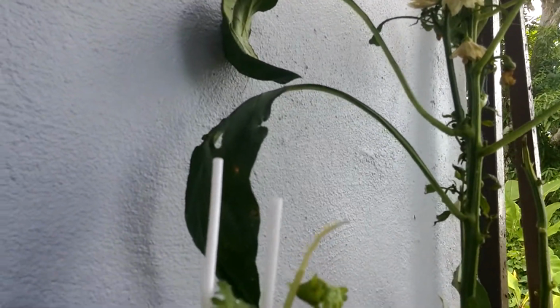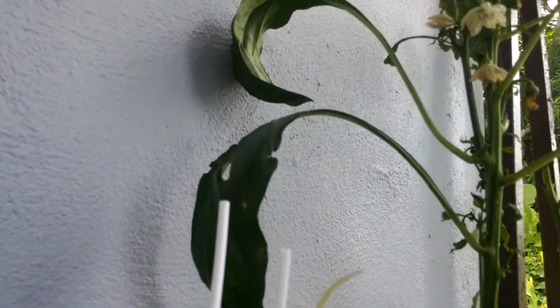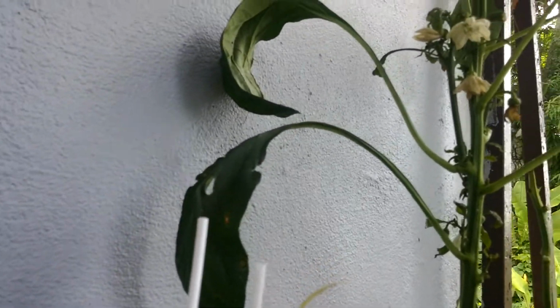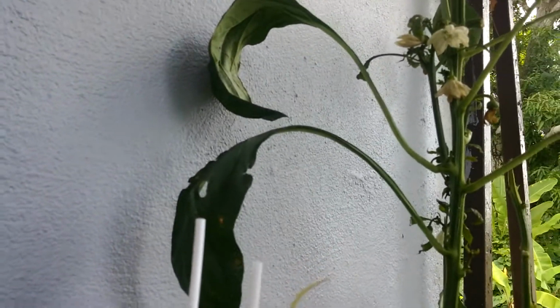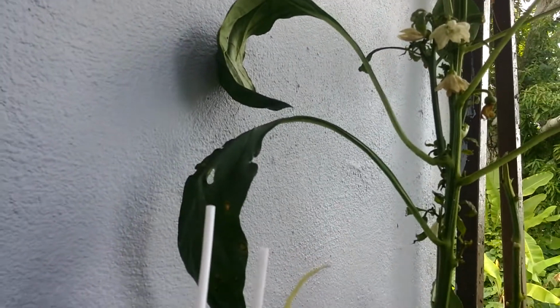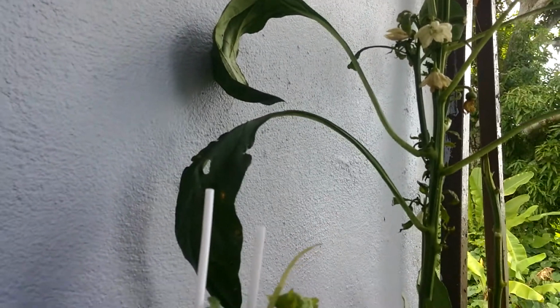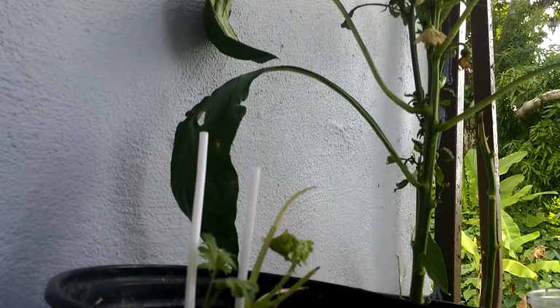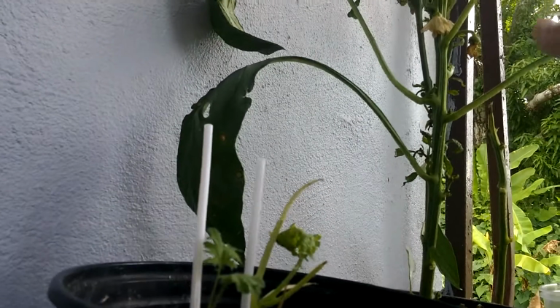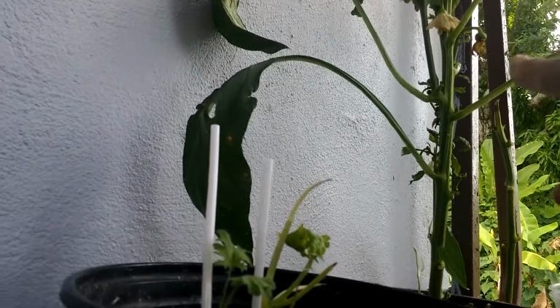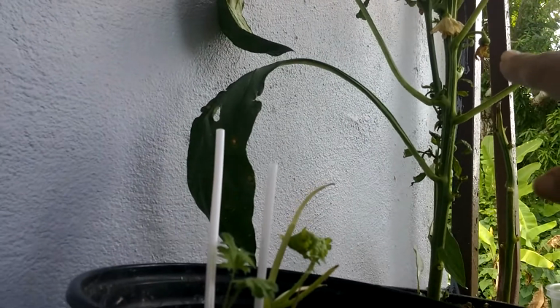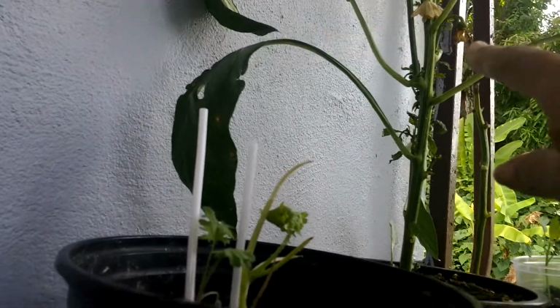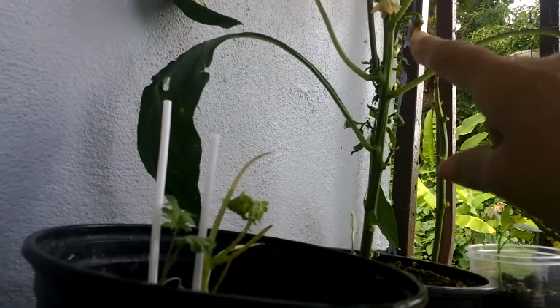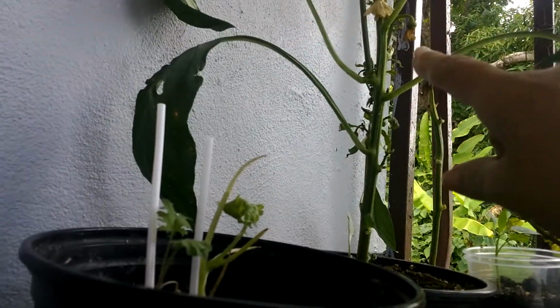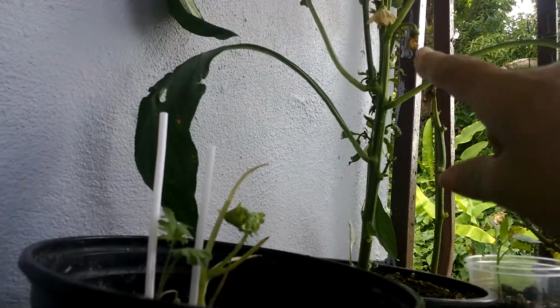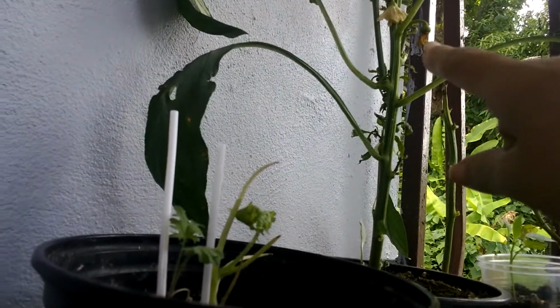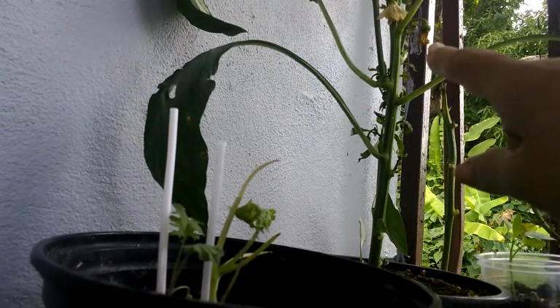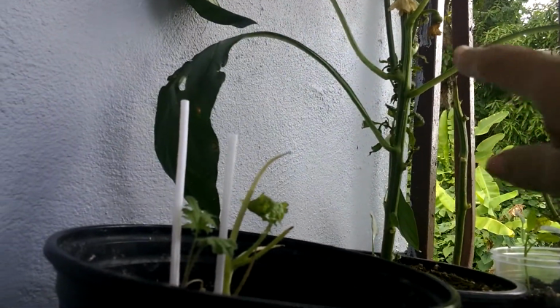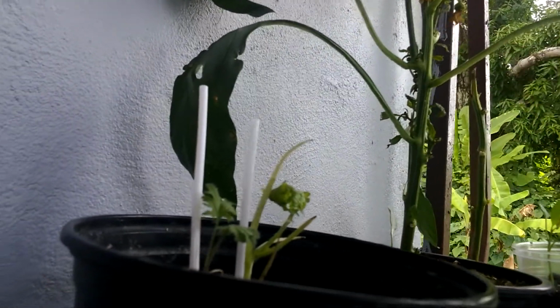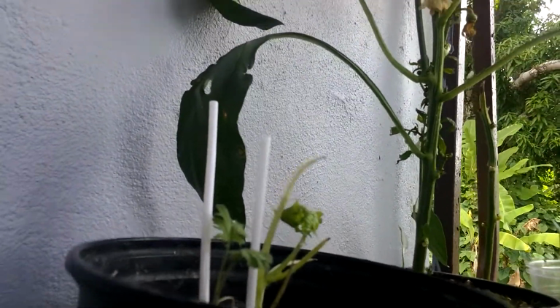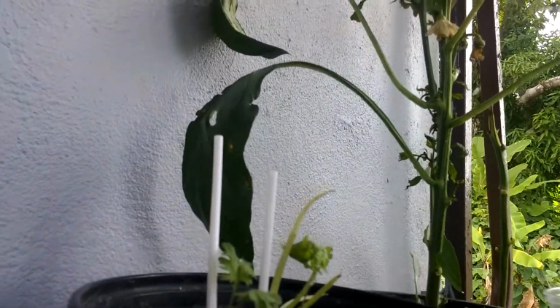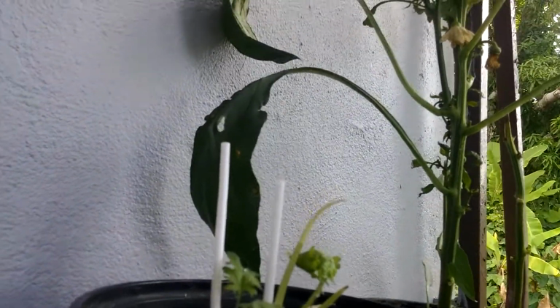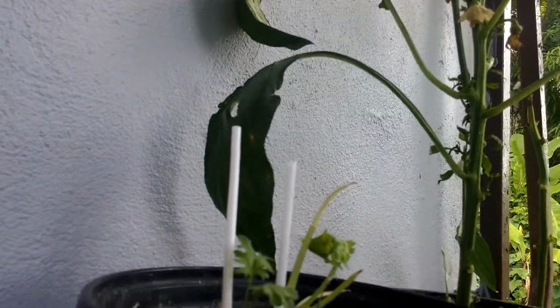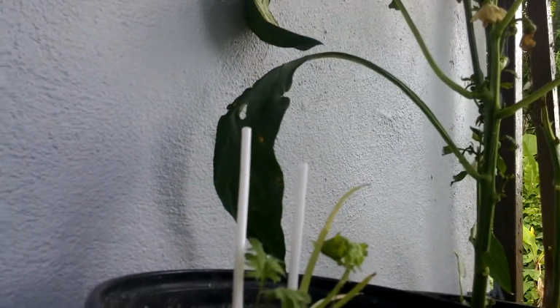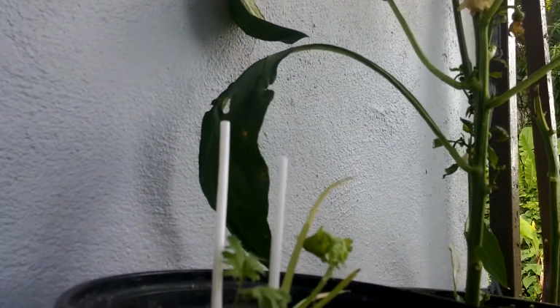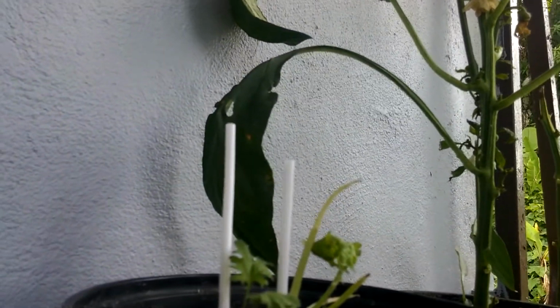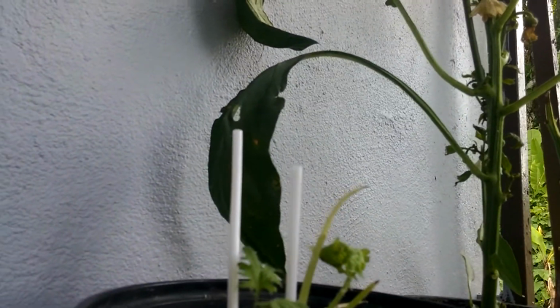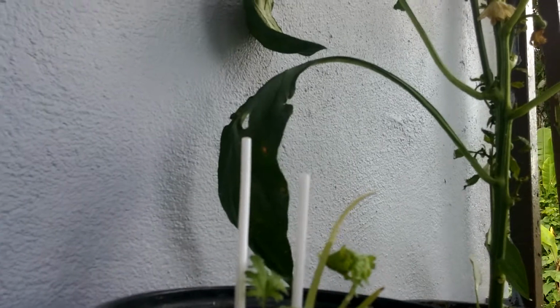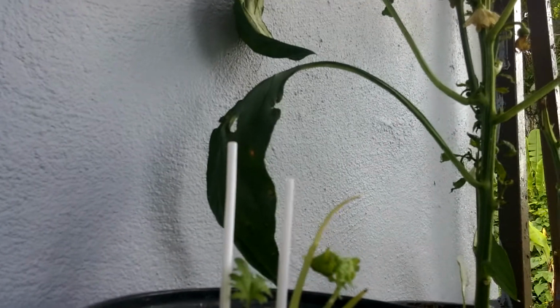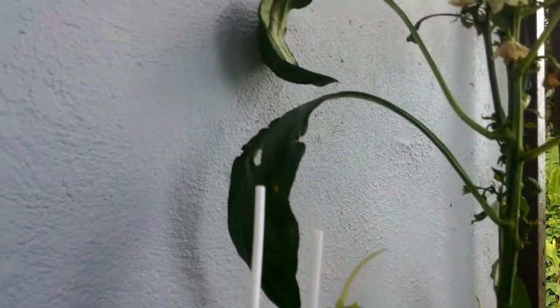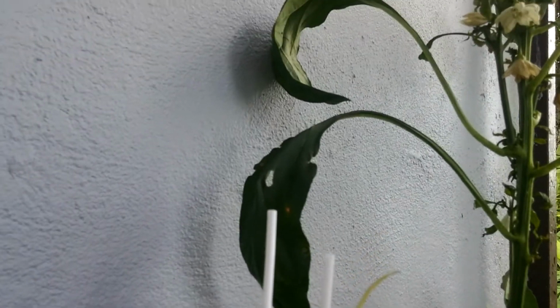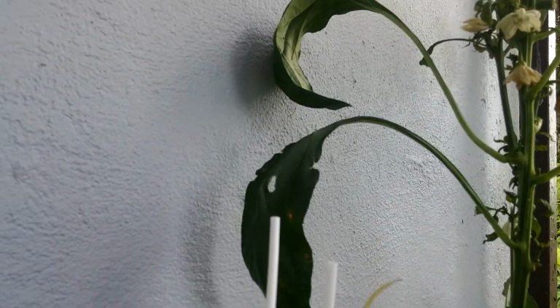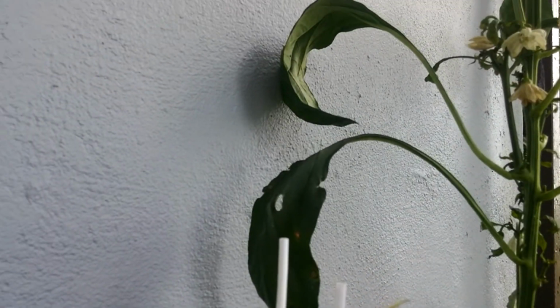Some of them, like this one, they already have the flower falling off and then the pepper comes up.